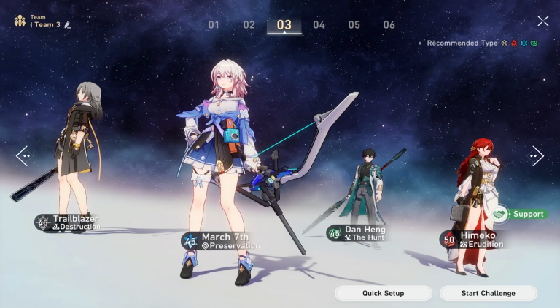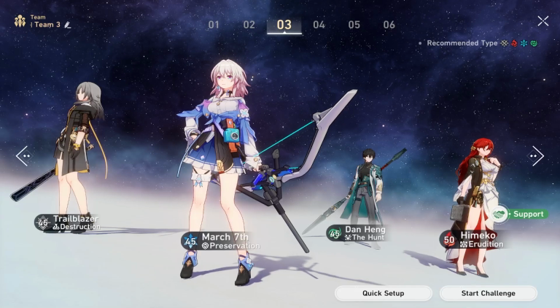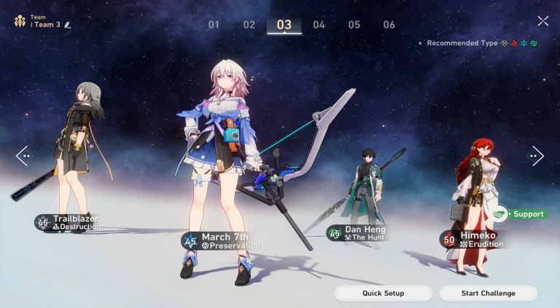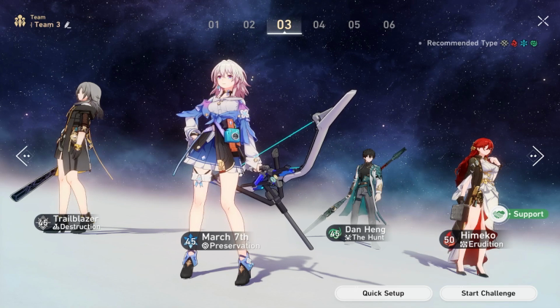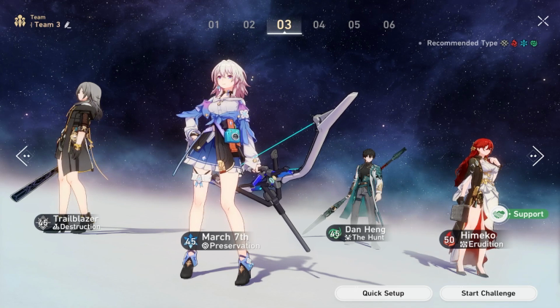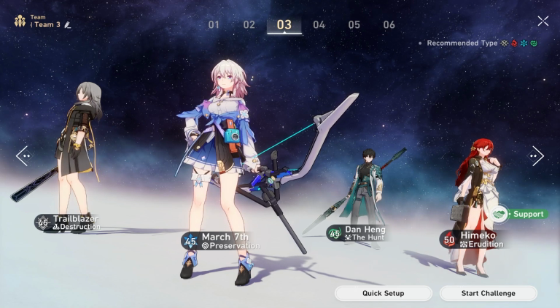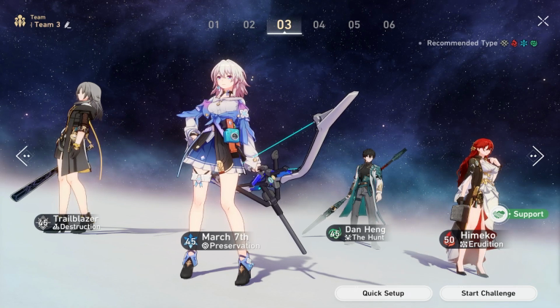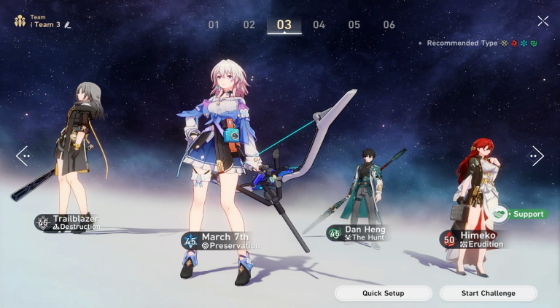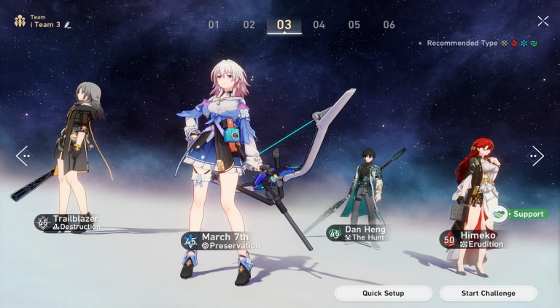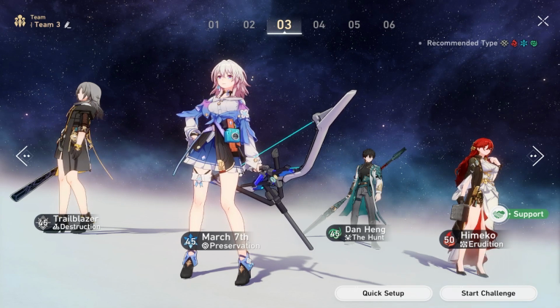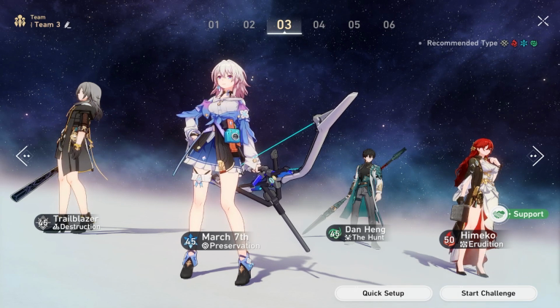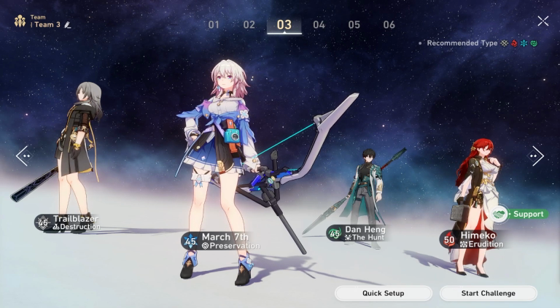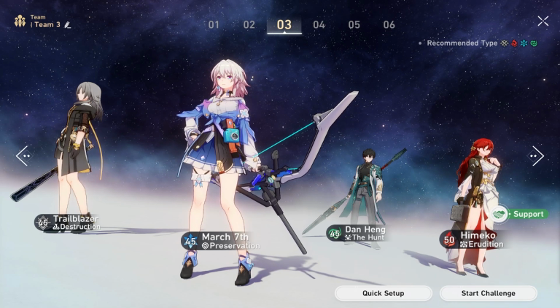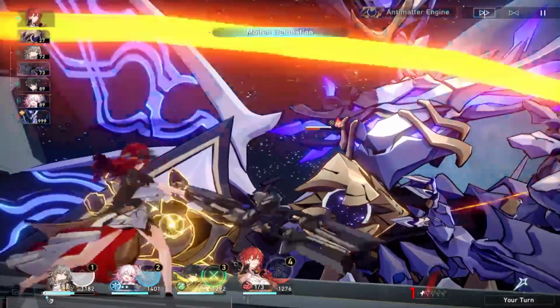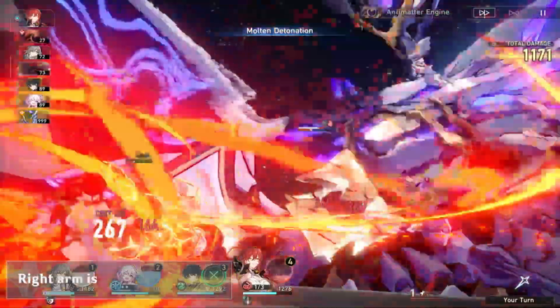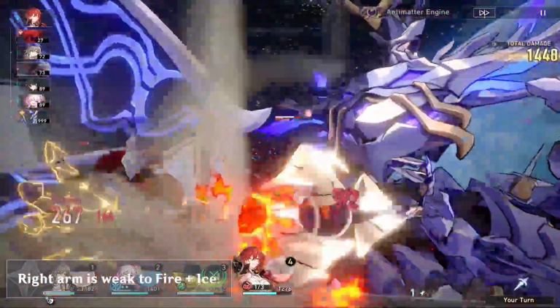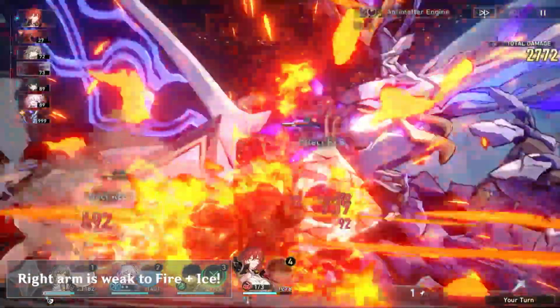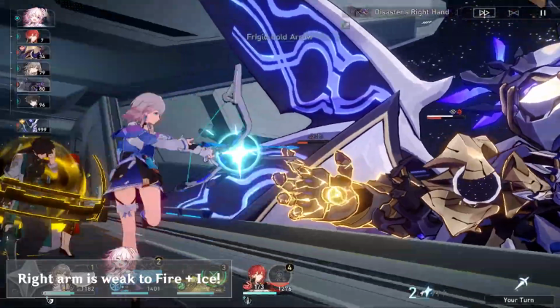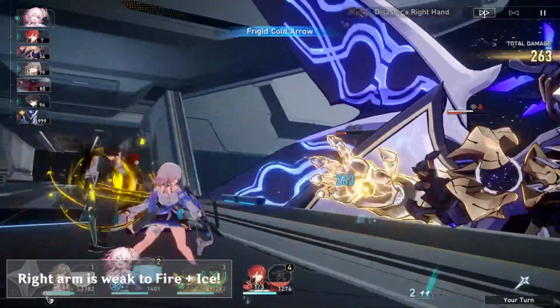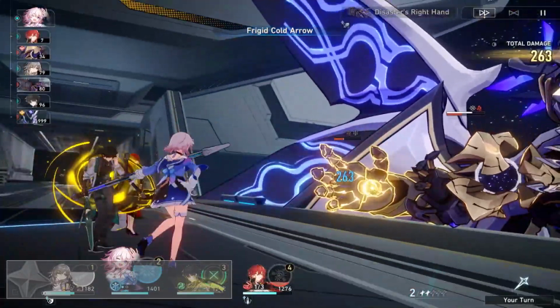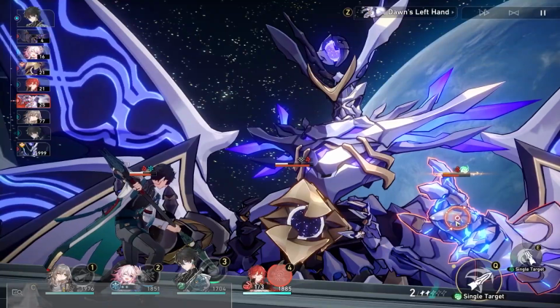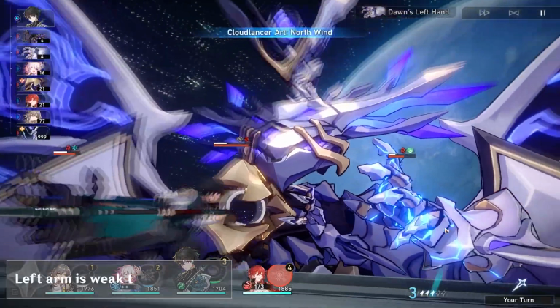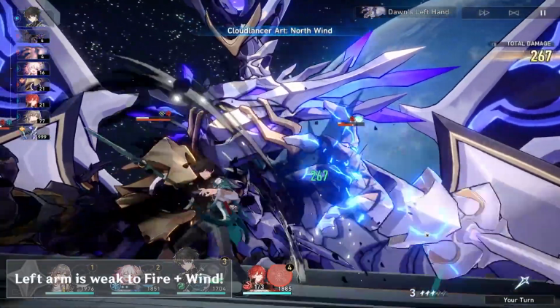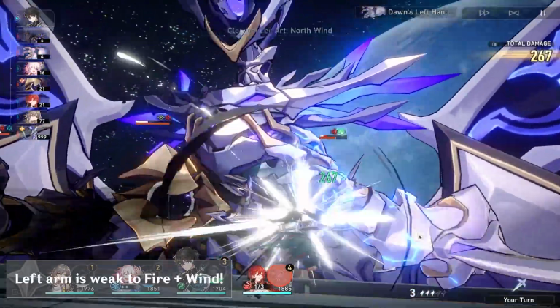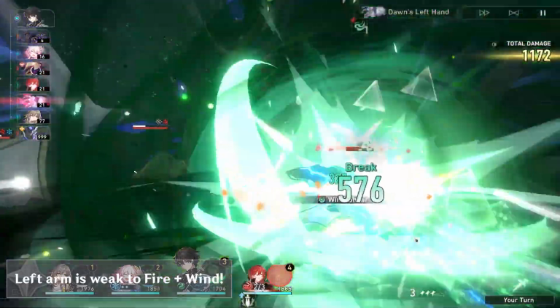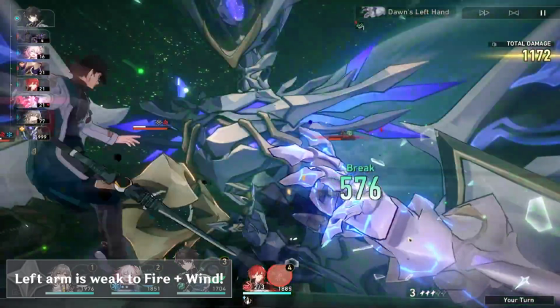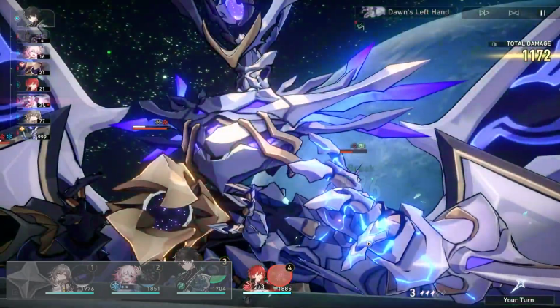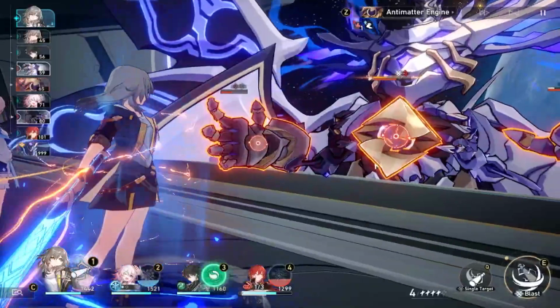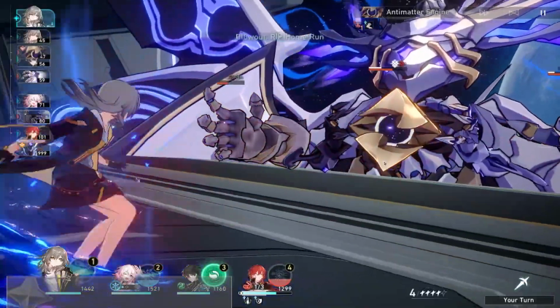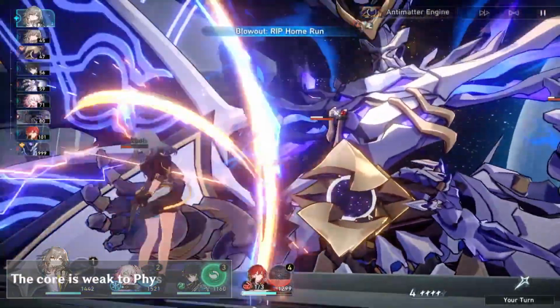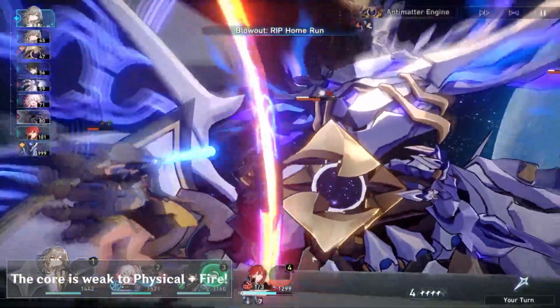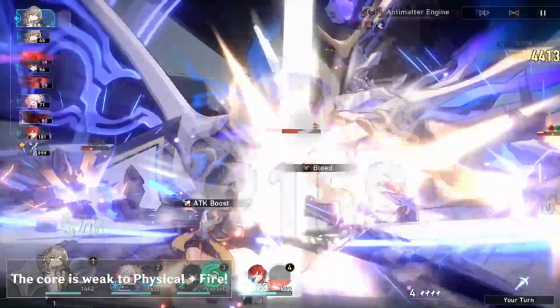When you initially fight this boss in the story, you'll be using the Trailblazer, March 7th, Dan Heng, and Himeko. The boss's right arm is weak to fire and ice, the left arm is weak to fire and wind, and the middle core is weak to physical and fire.